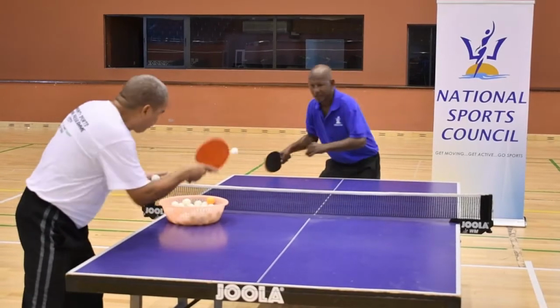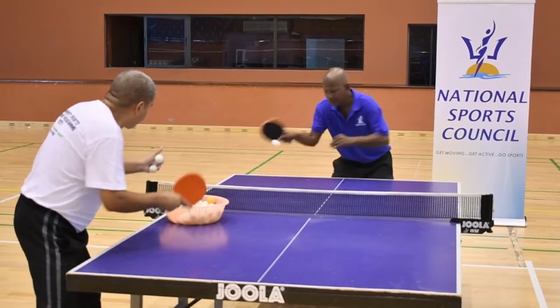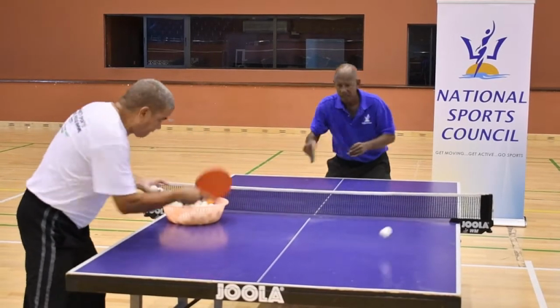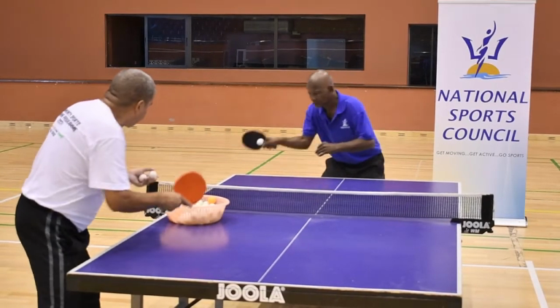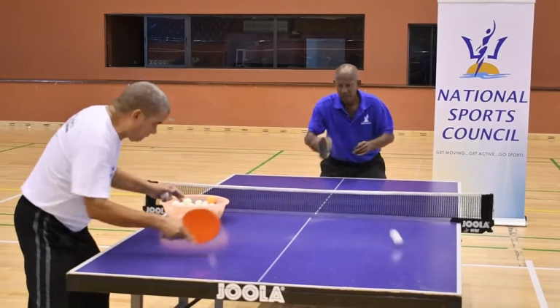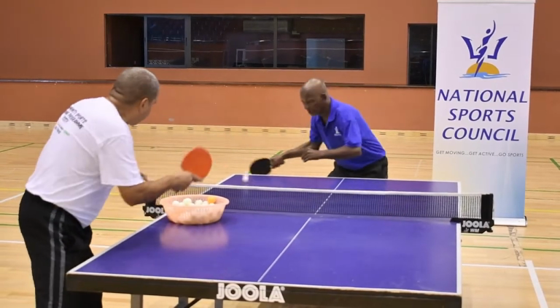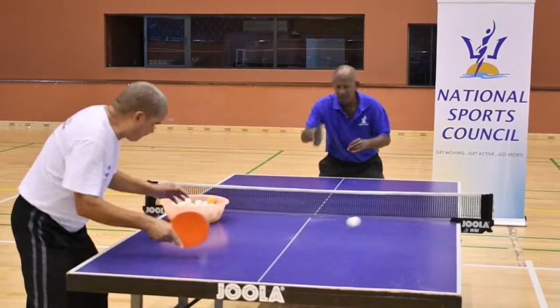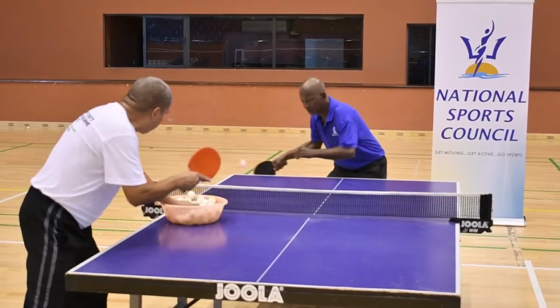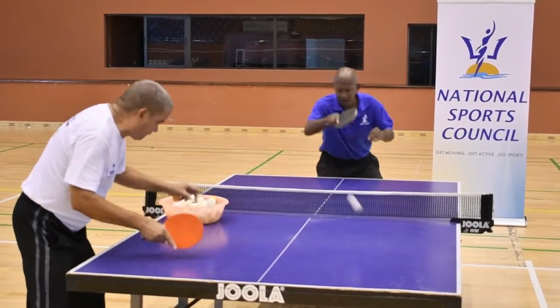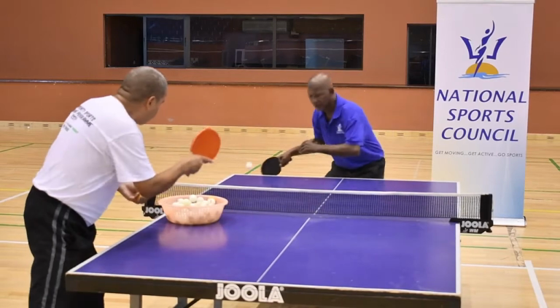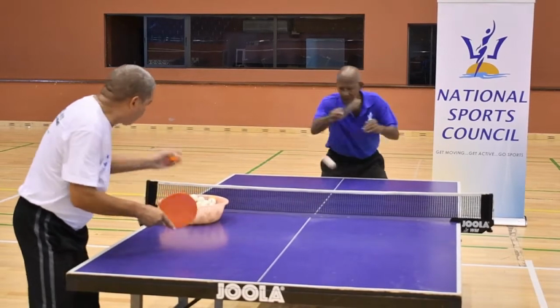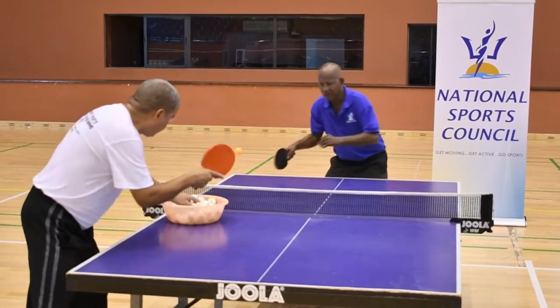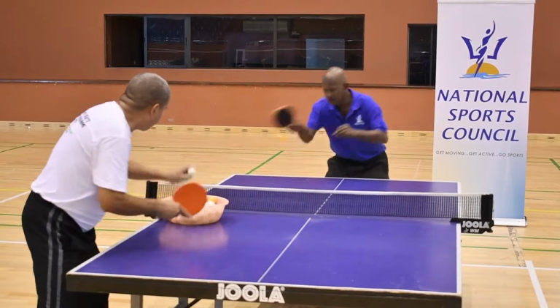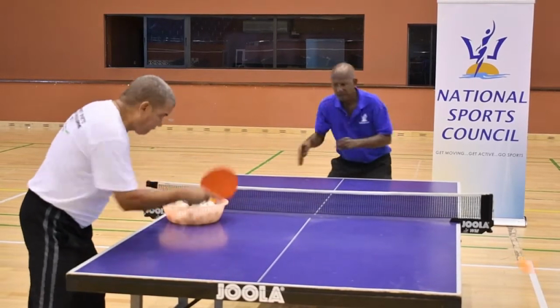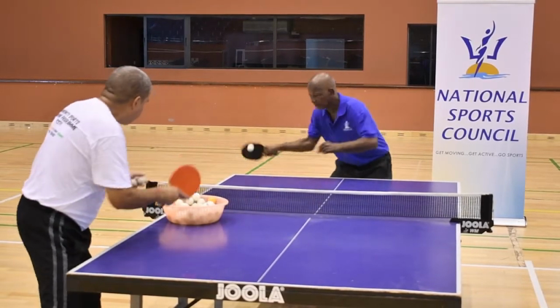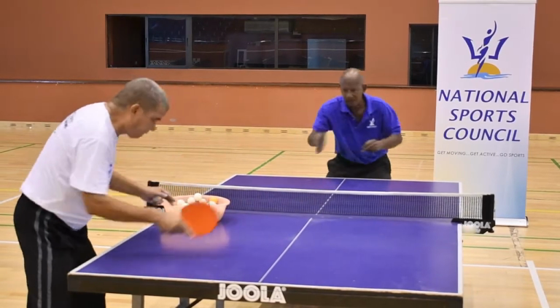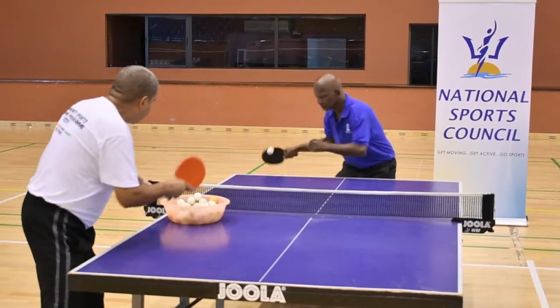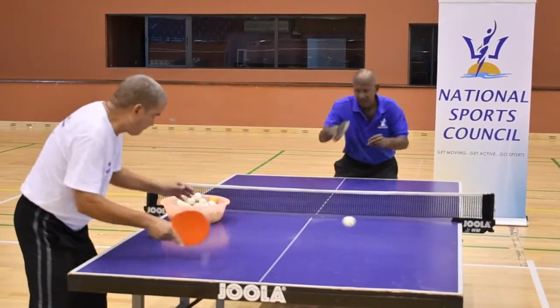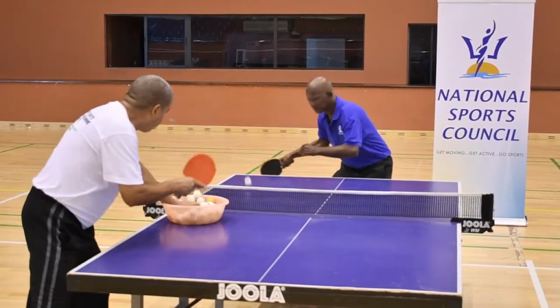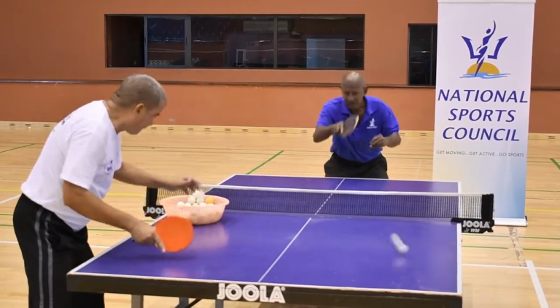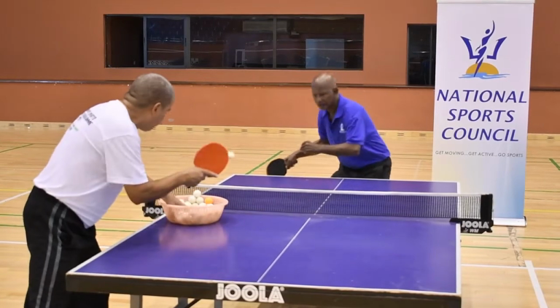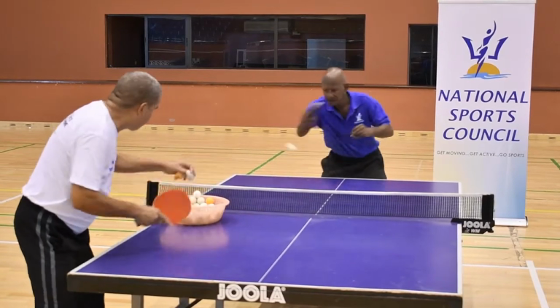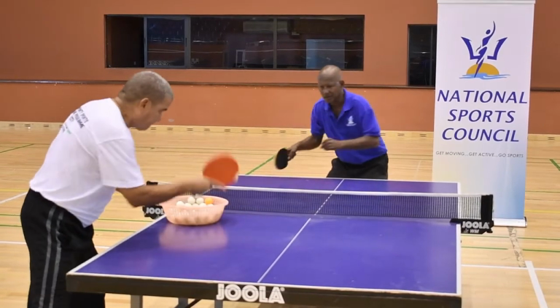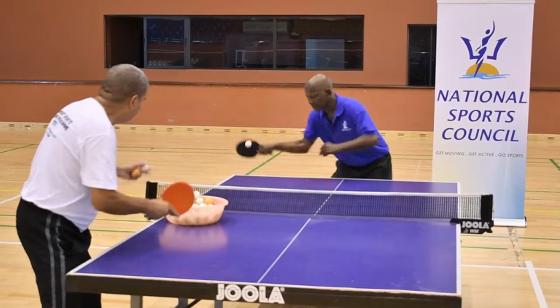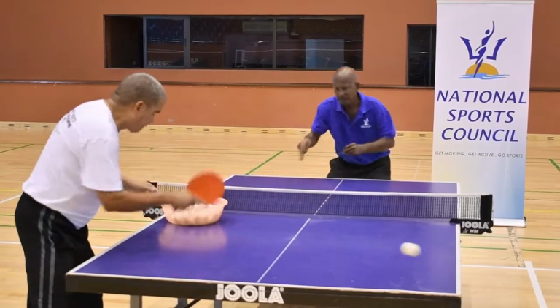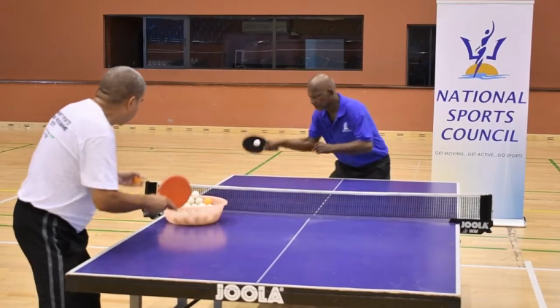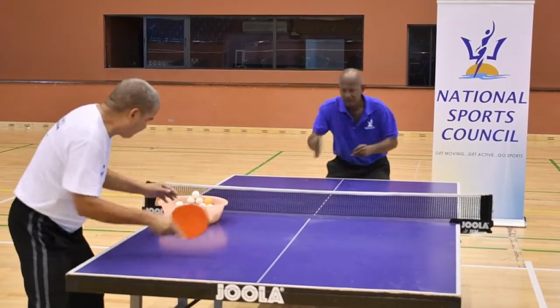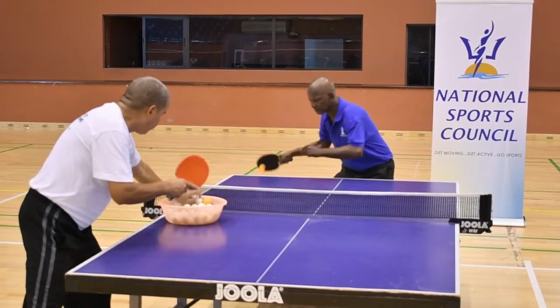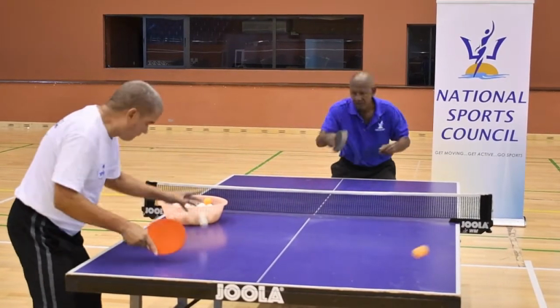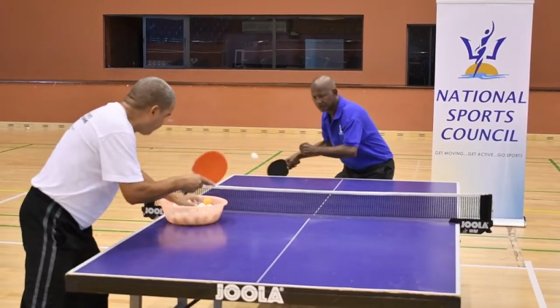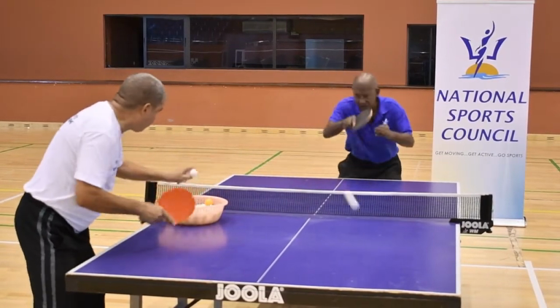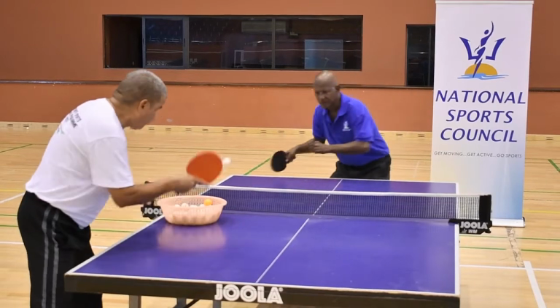You'll notice with Coach Carl: the feet are a little wider than shoulder-width apart, the racket angle is straight on contact, there's enough space between the elbow and the waist, and he's watching the ball until it hits the racket.